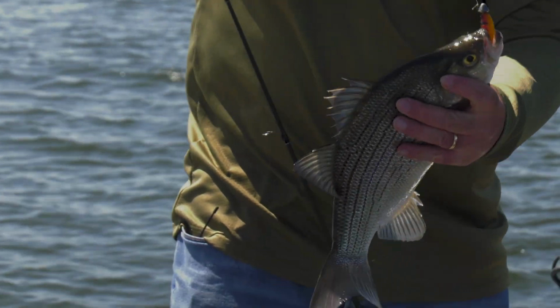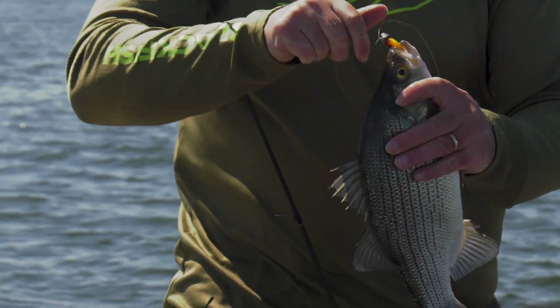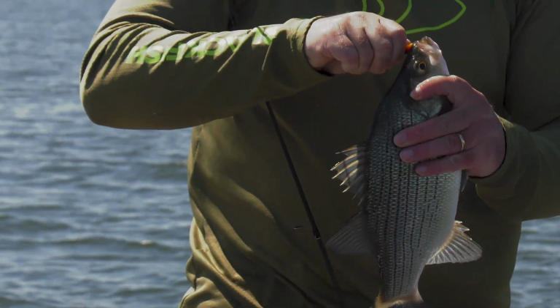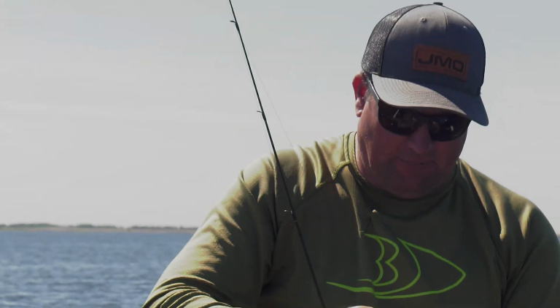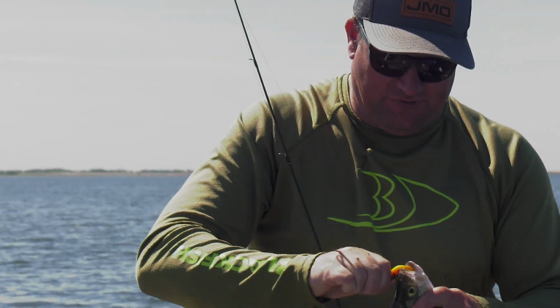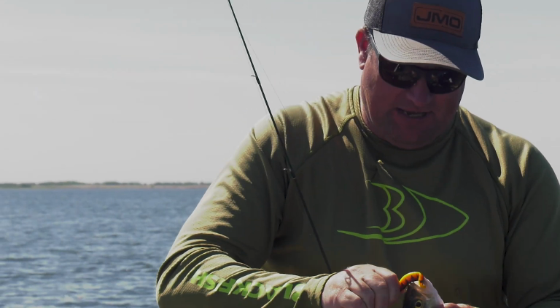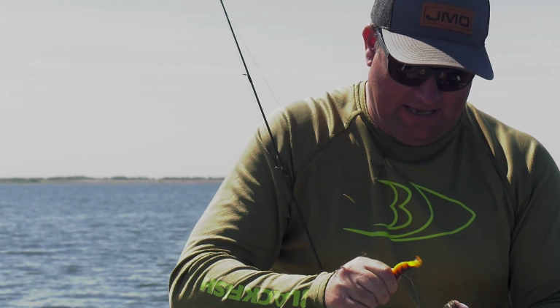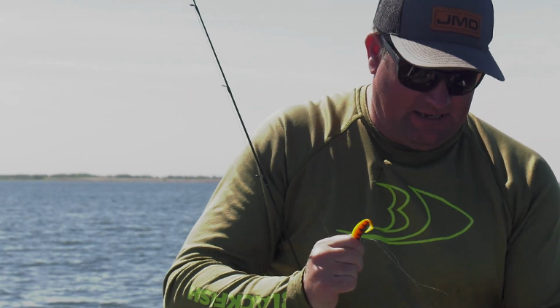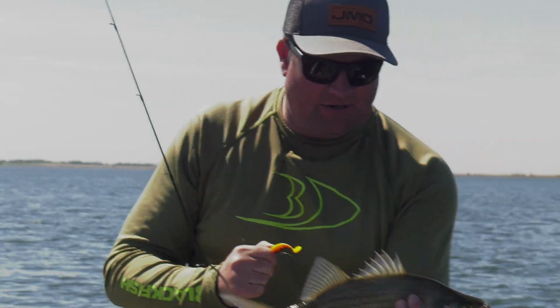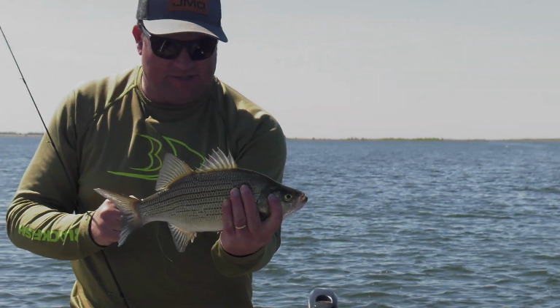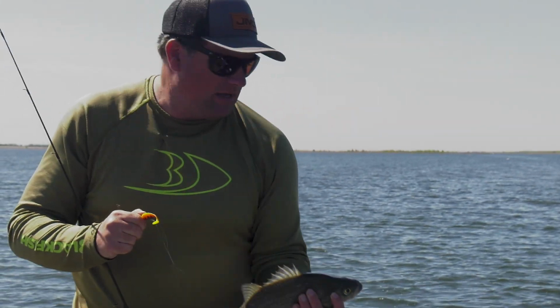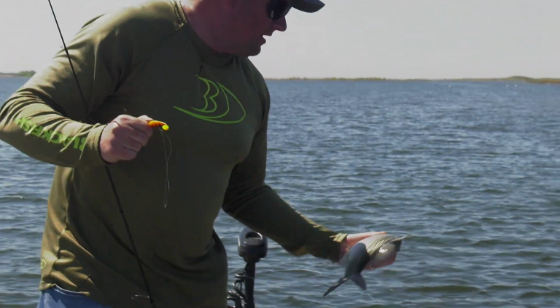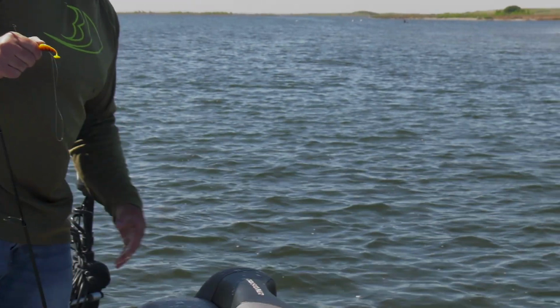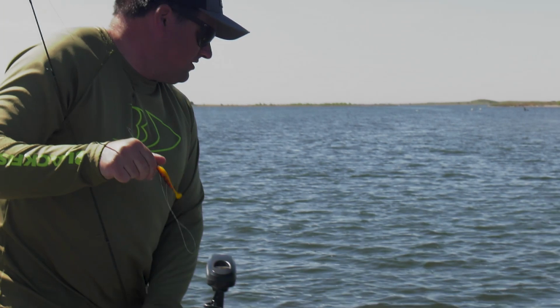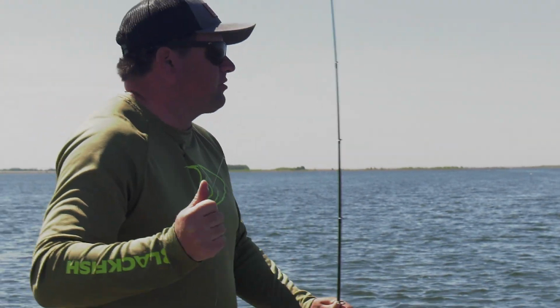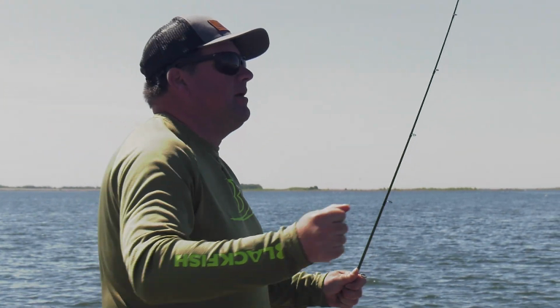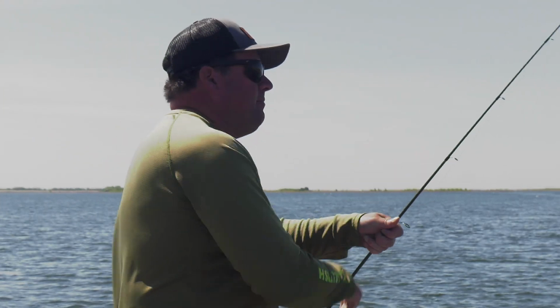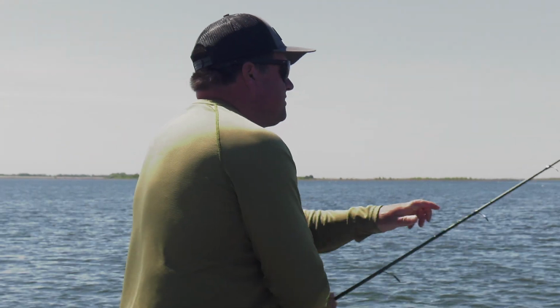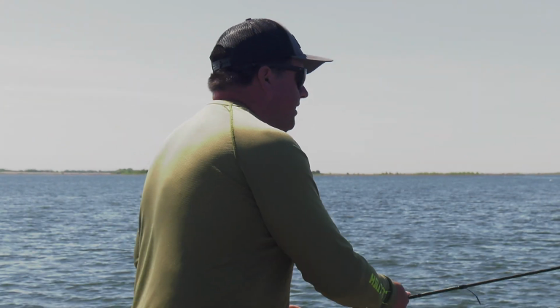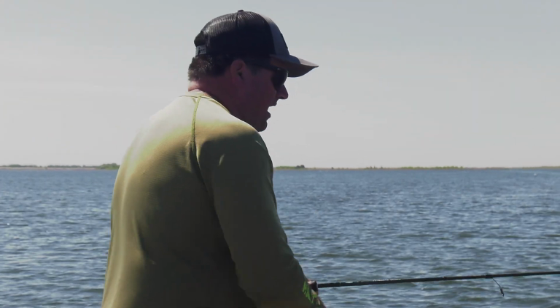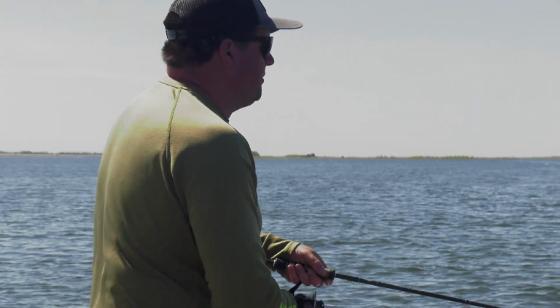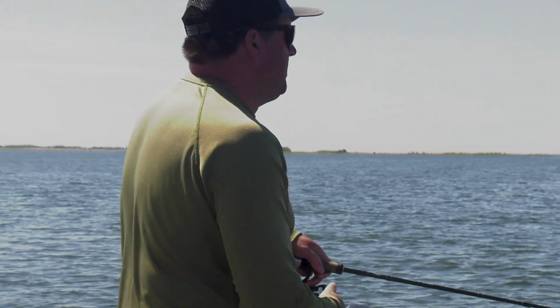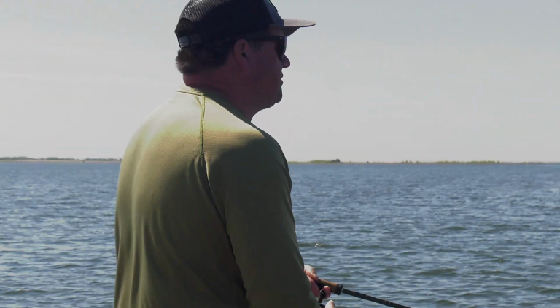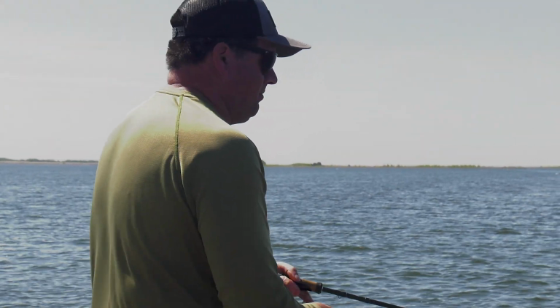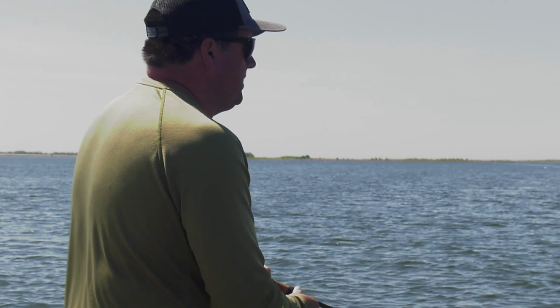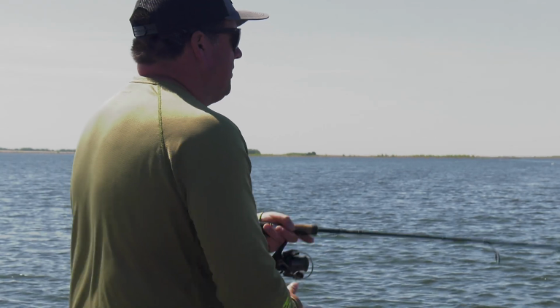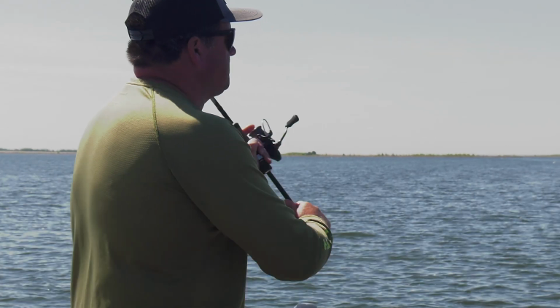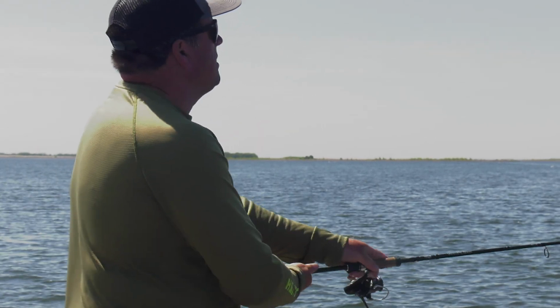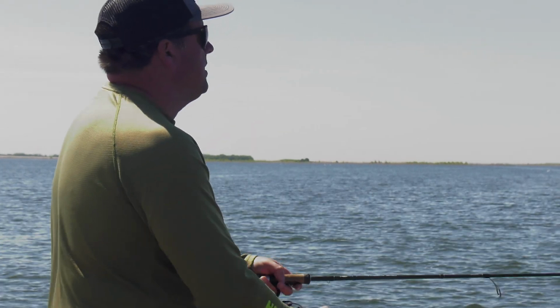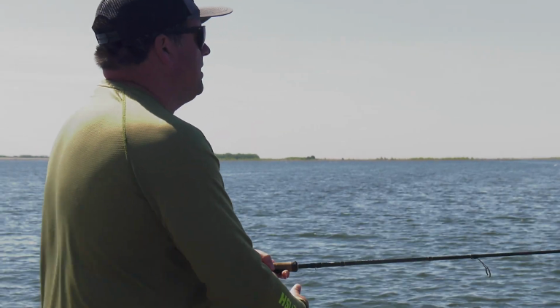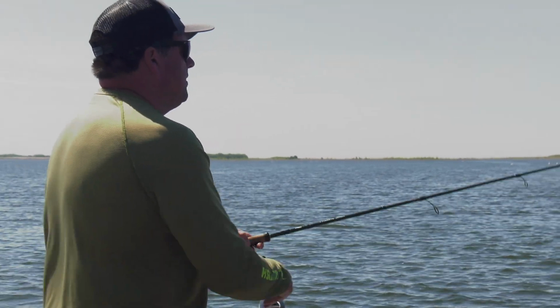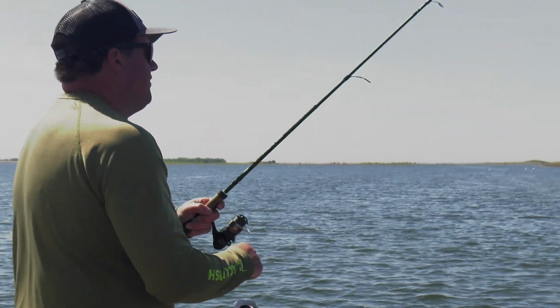White bass are part of the temperate bass family, so they're in that same class of fish as a striper. A wiper is actually a hybrid cross between a white bass and a striper. But they are all muscle, all fight.